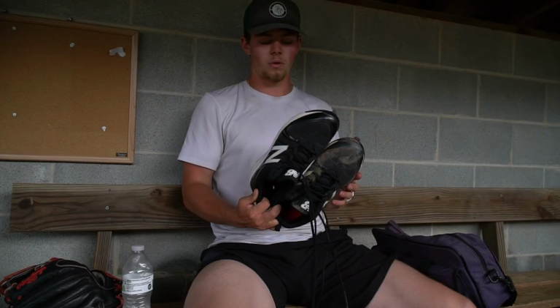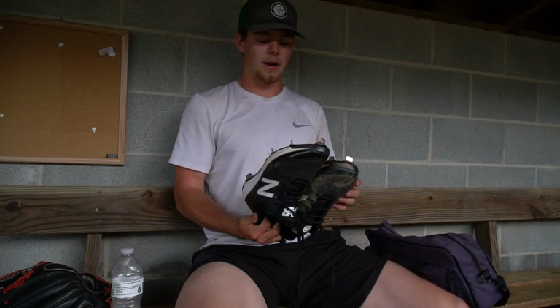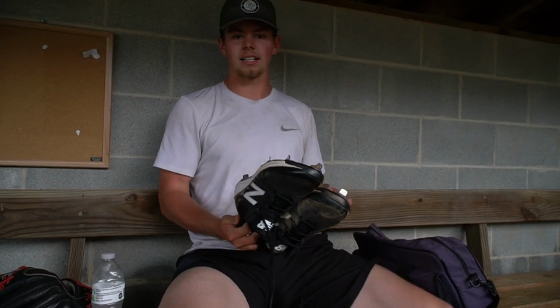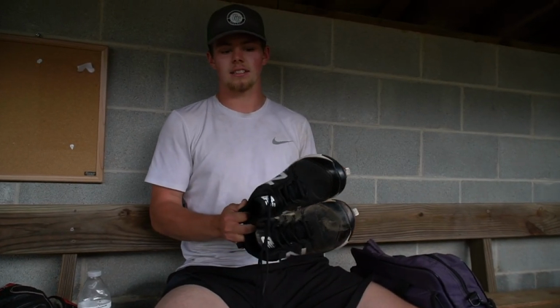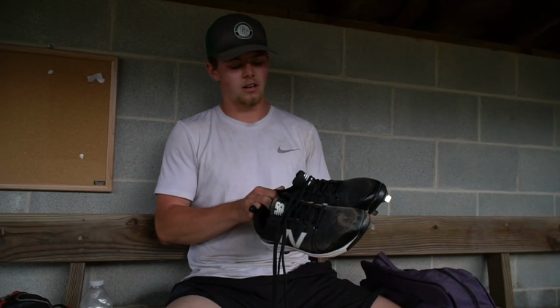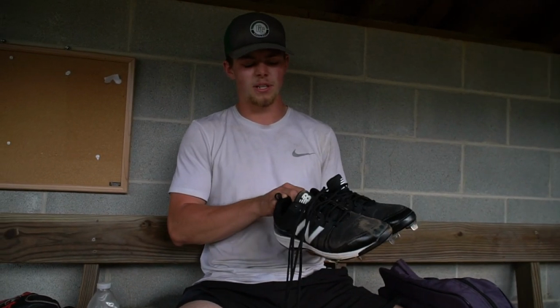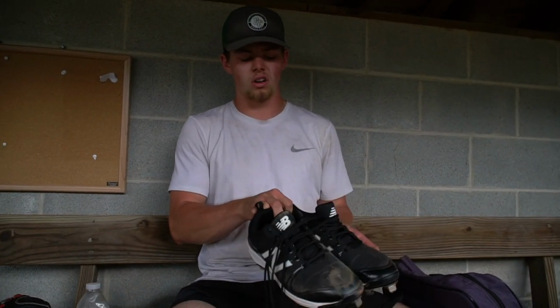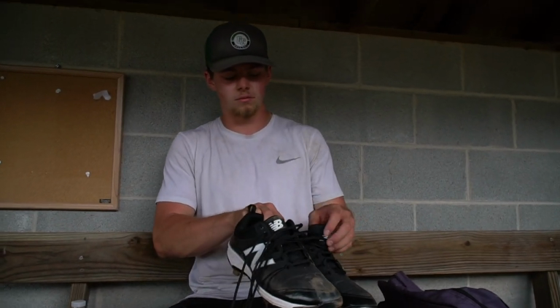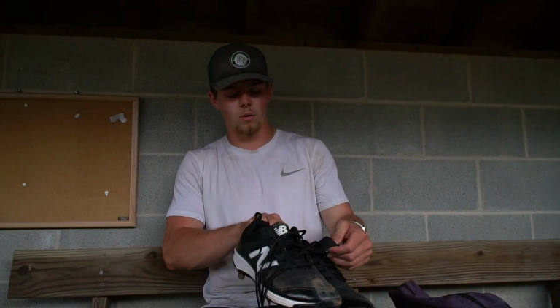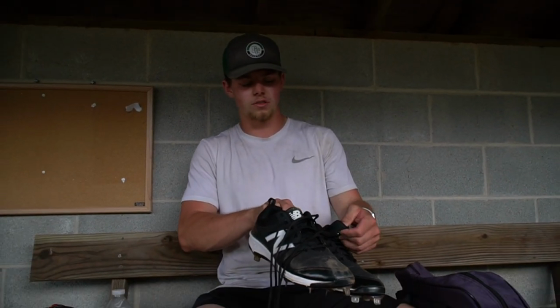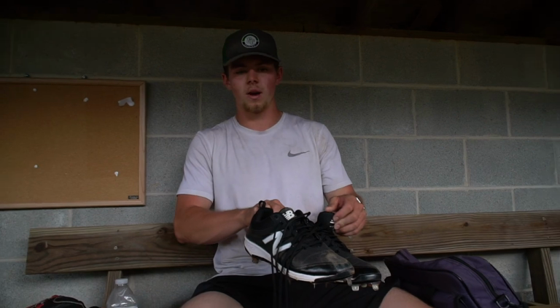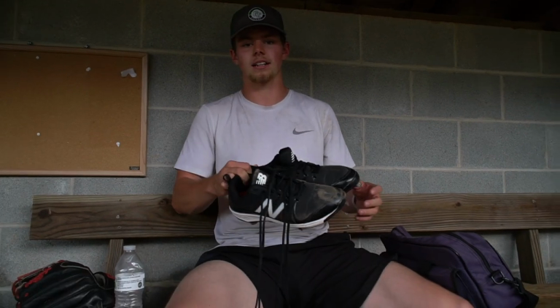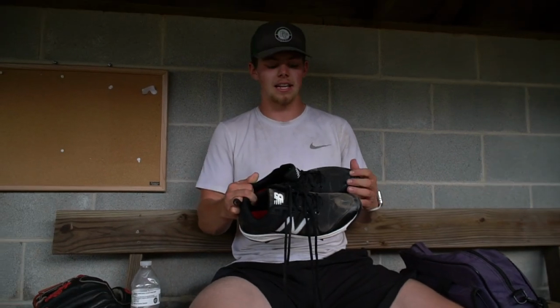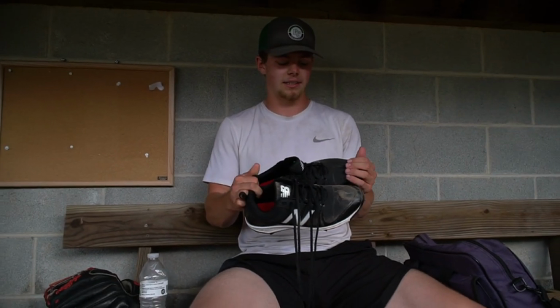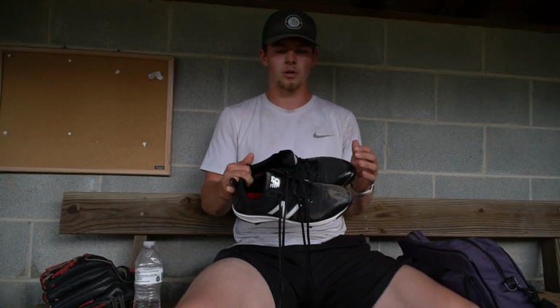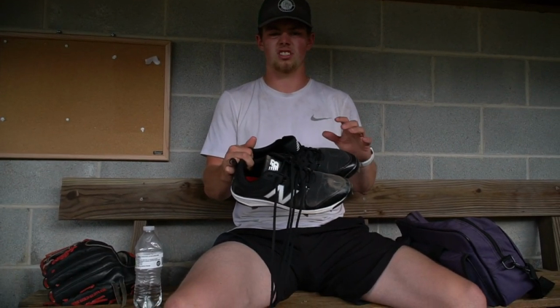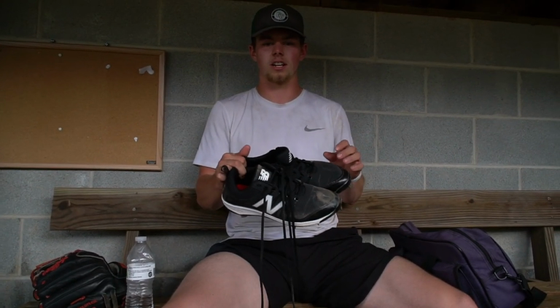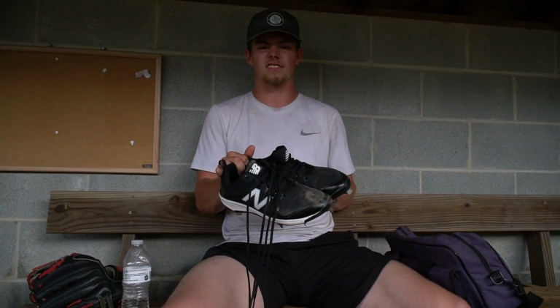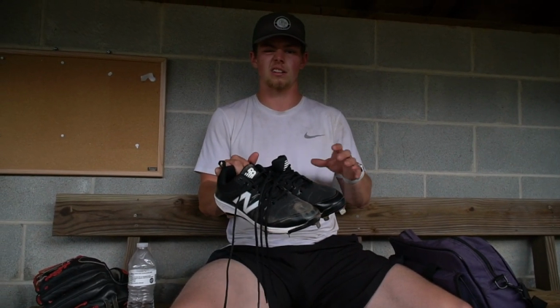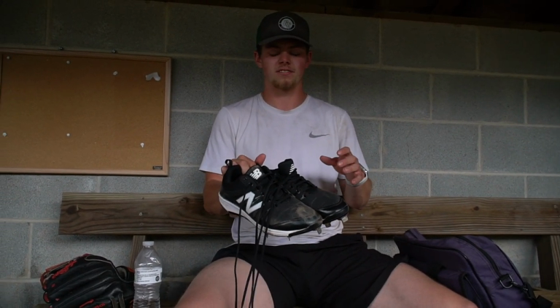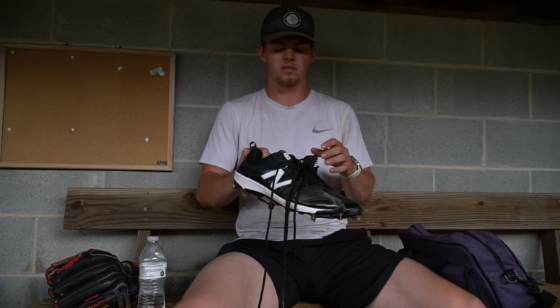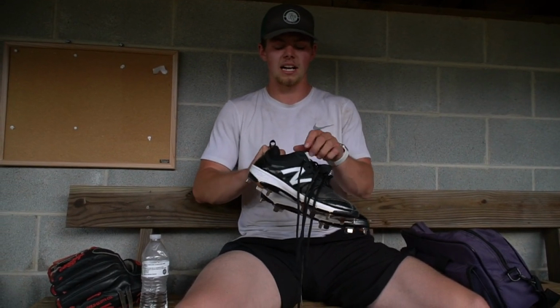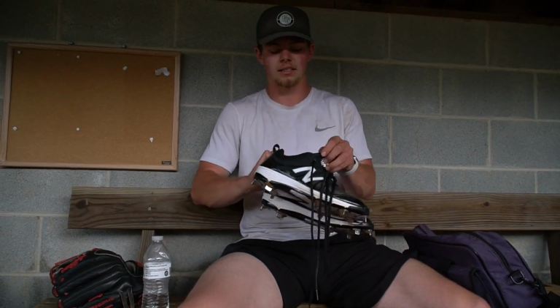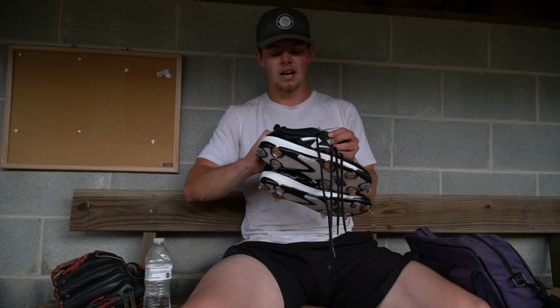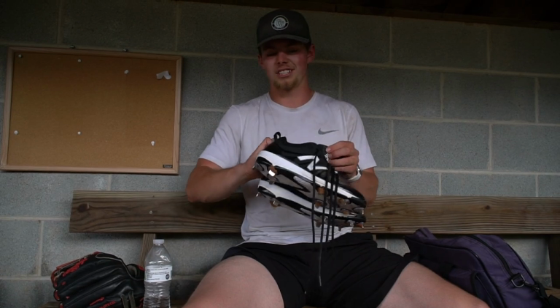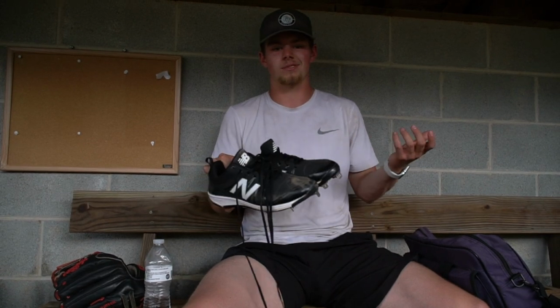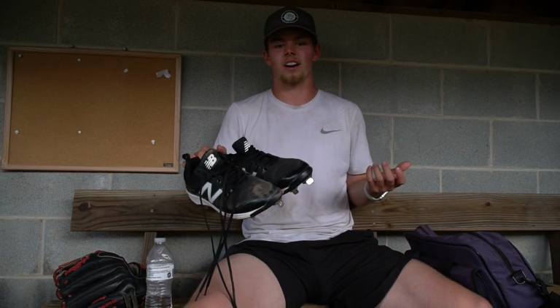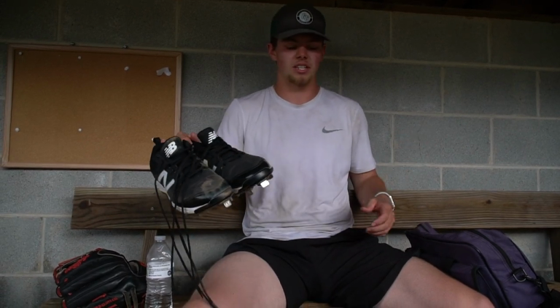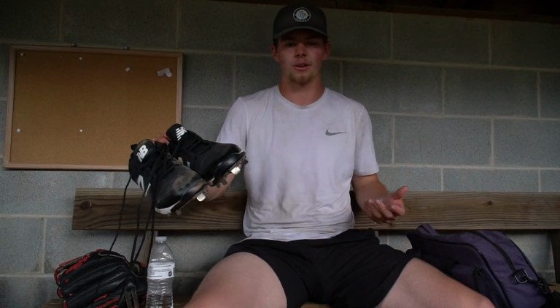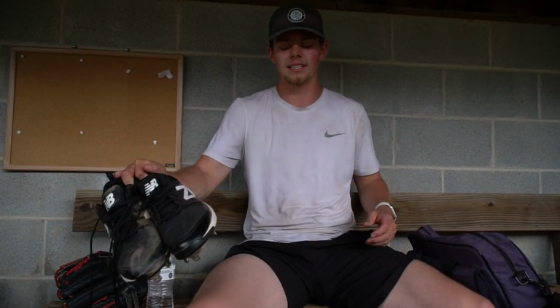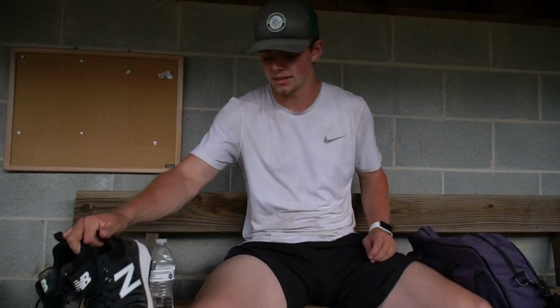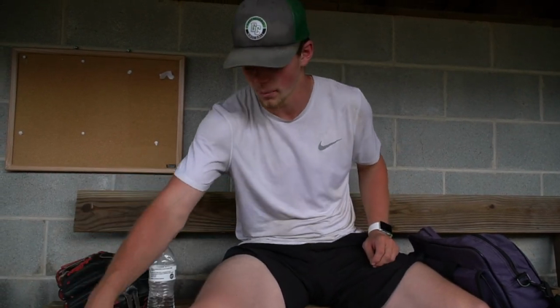One thing about my cleats is they're a little bit smaller than the normal shoes I would wear because I like my cleats to be real snug, fit around my feet. I don't like my feet moving around in my cleats. It's just a preference thing — I don't know if it really does anything for me.